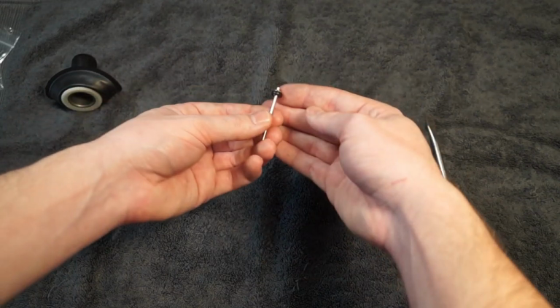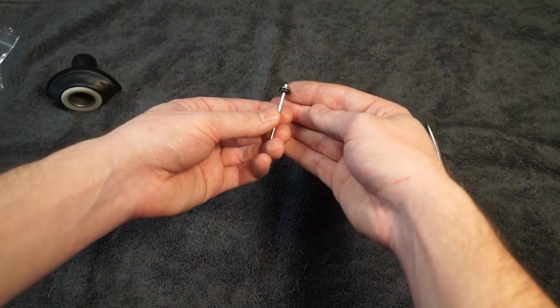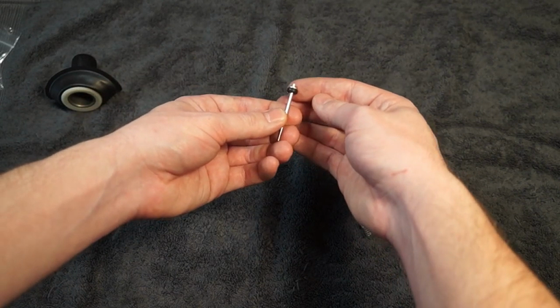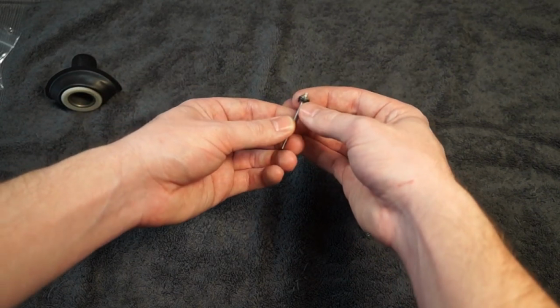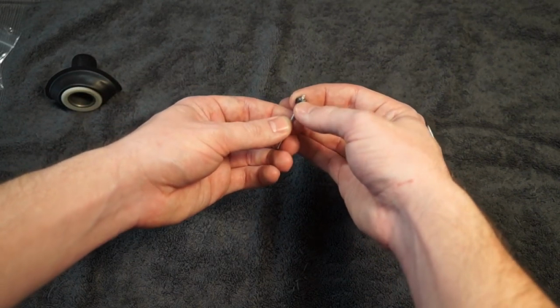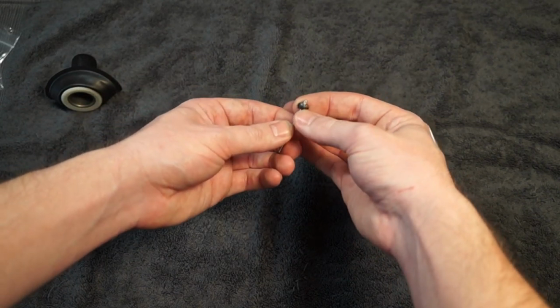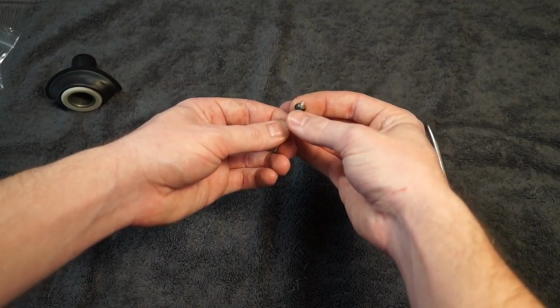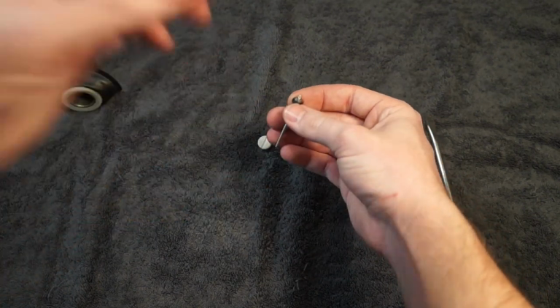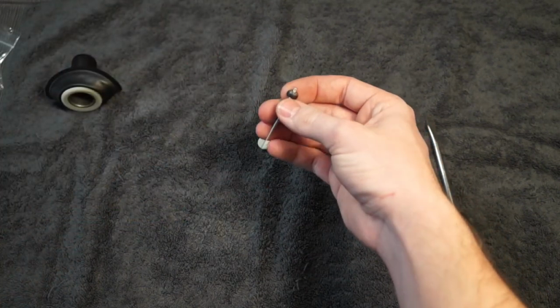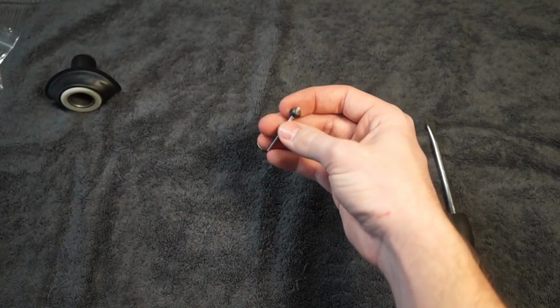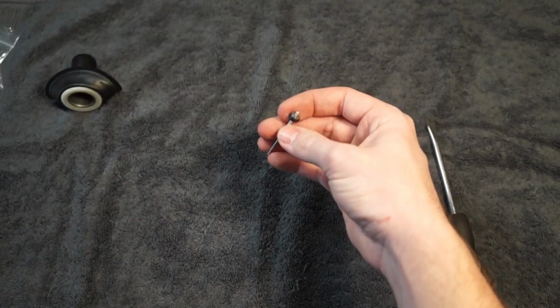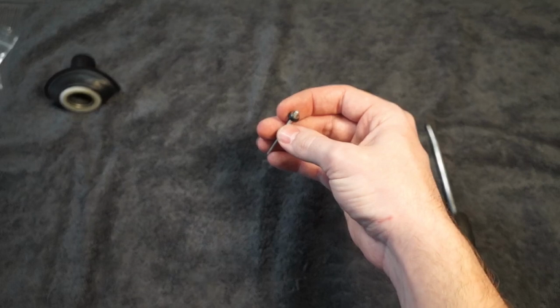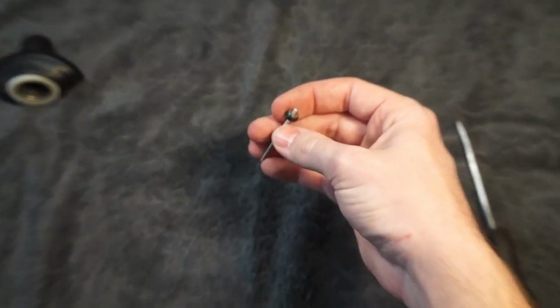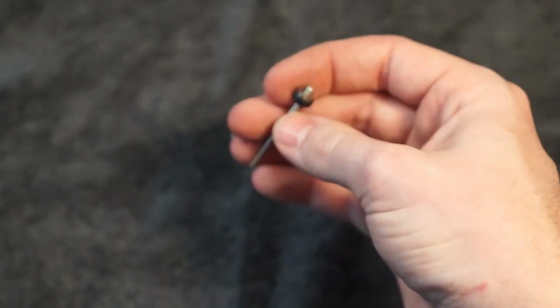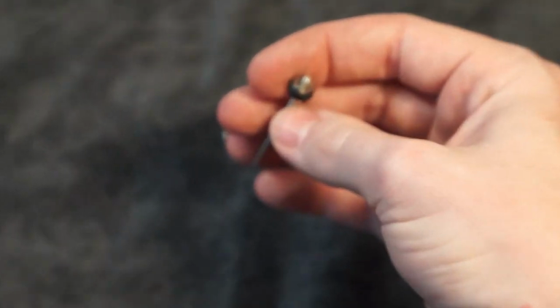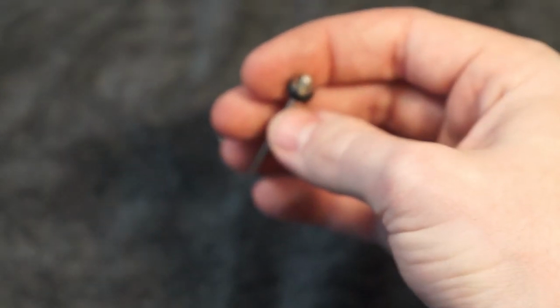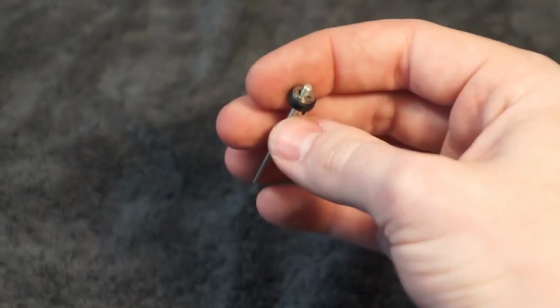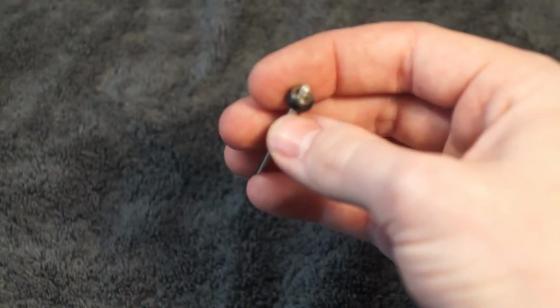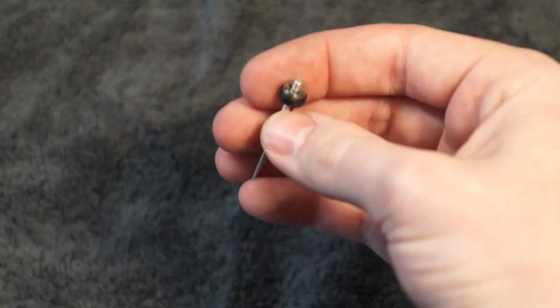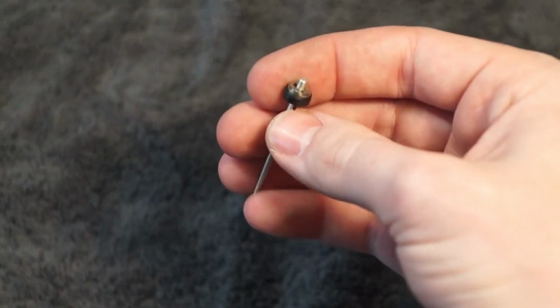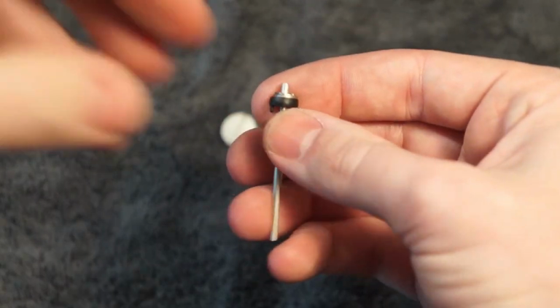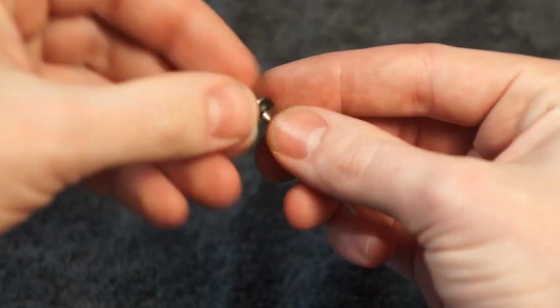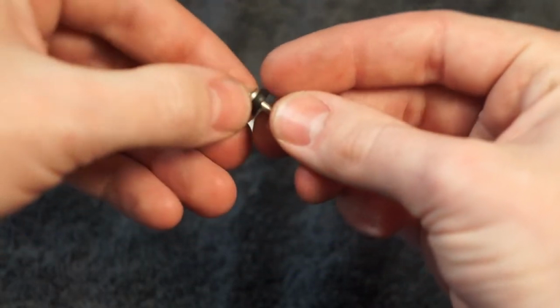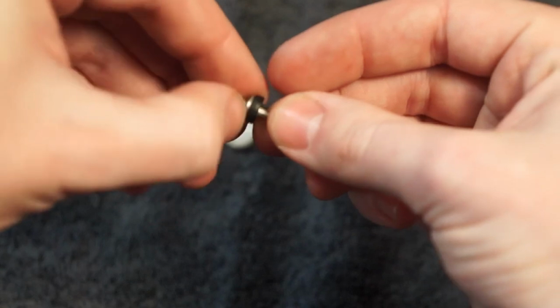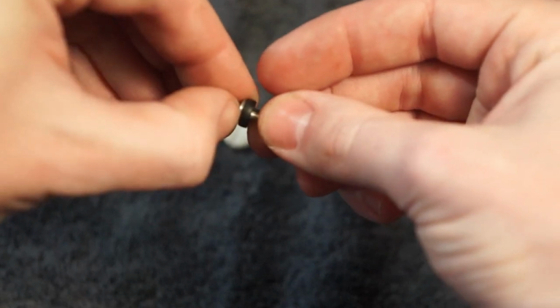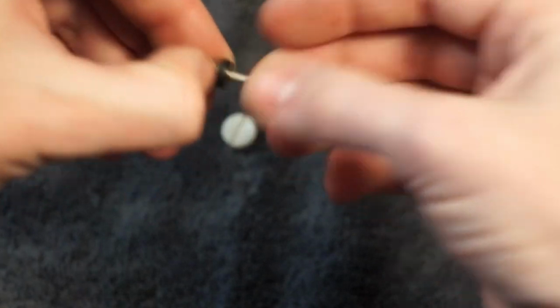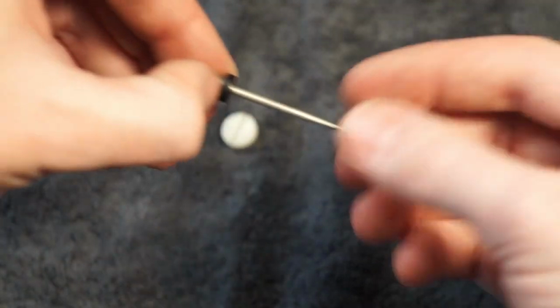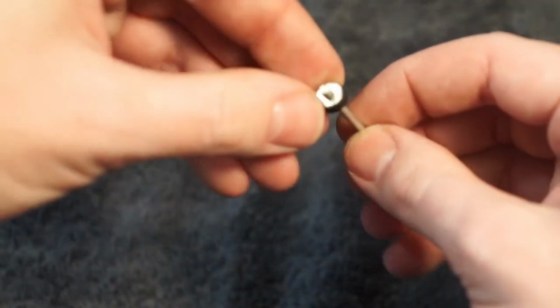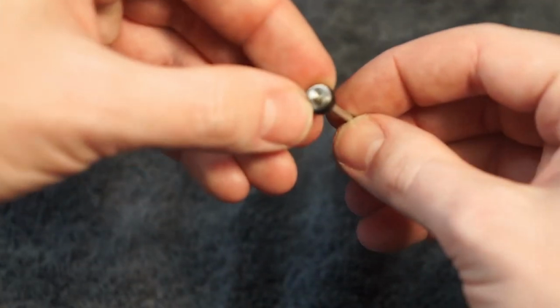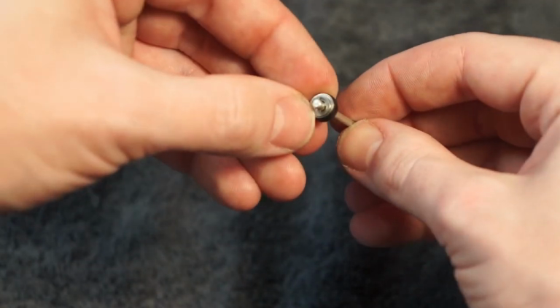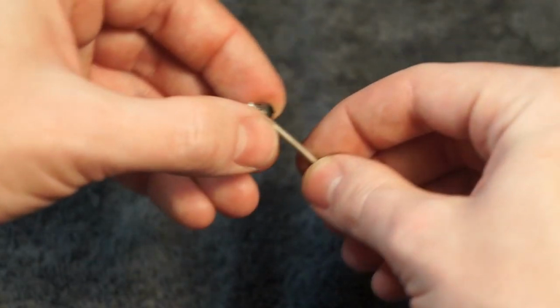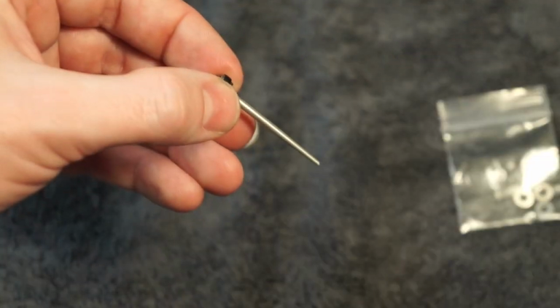And then you need to get this black ring off. I'll zoom in on it so you can see. This black plastic piece needs to come down. You can also take this clip off, but it's a lot harder.